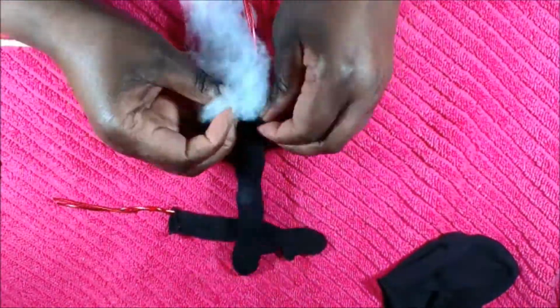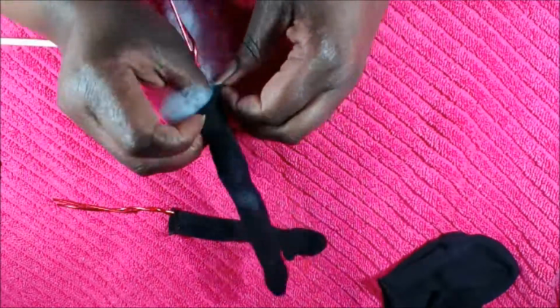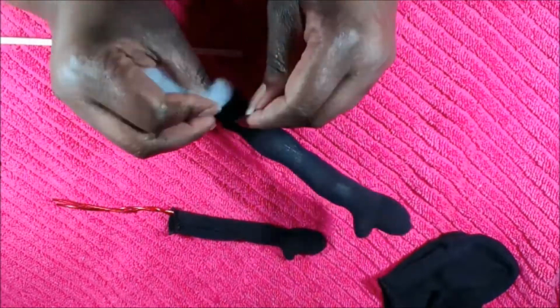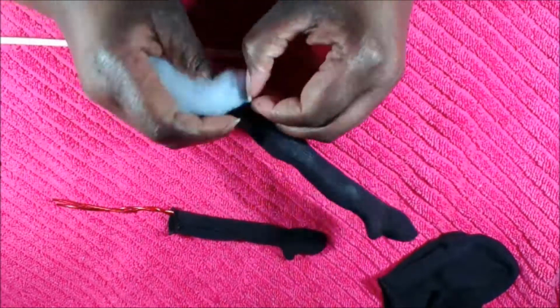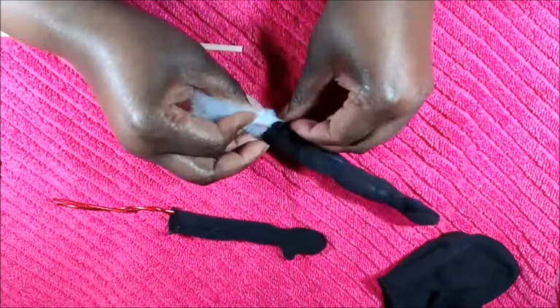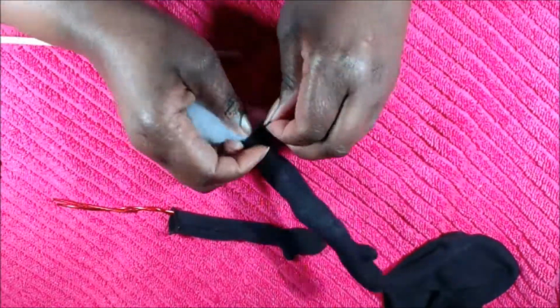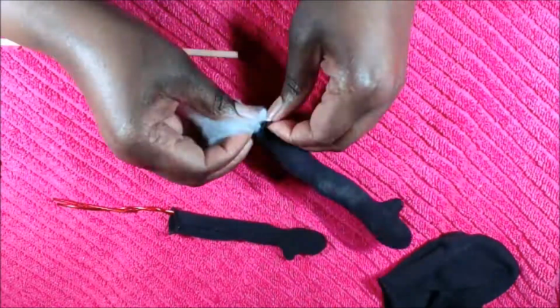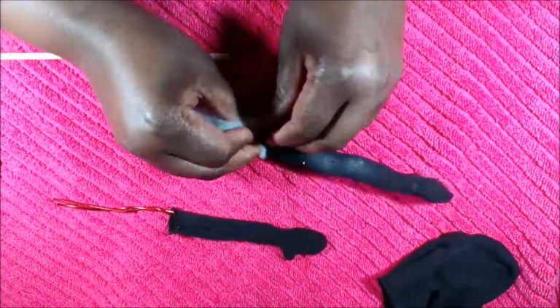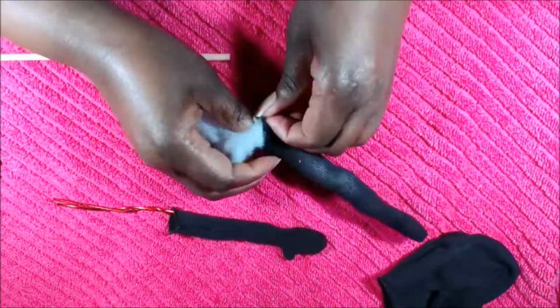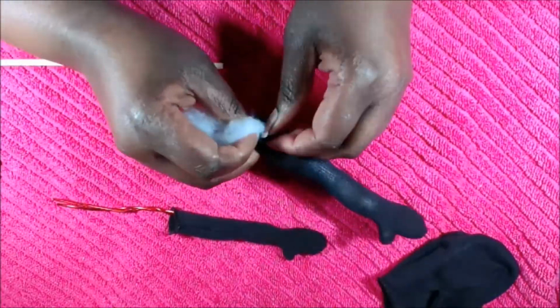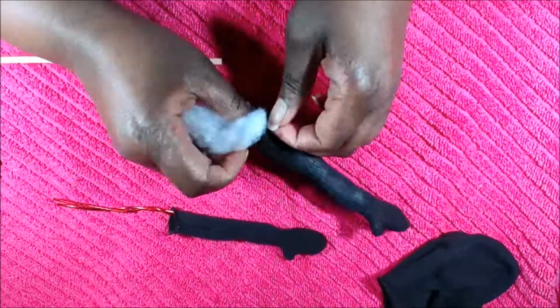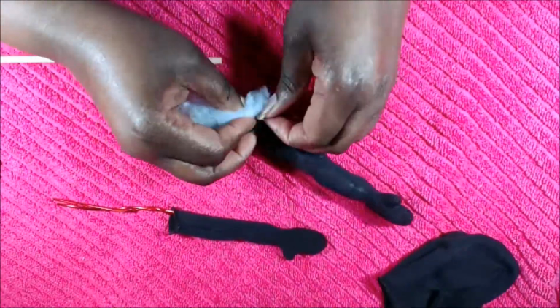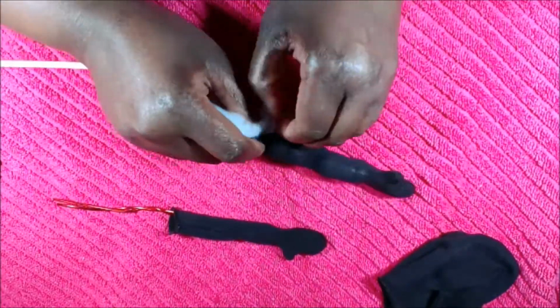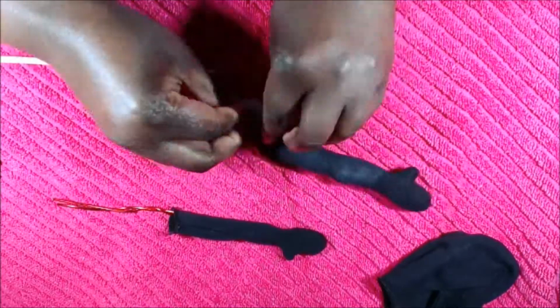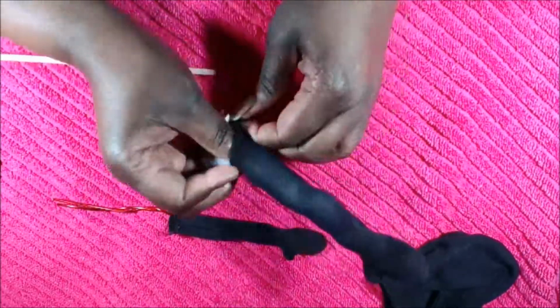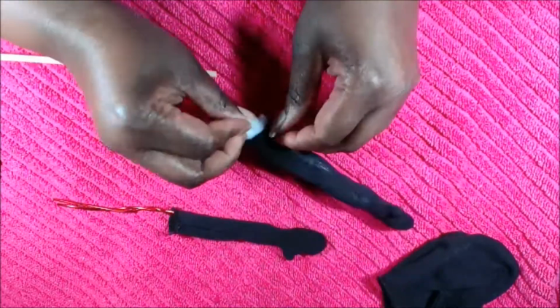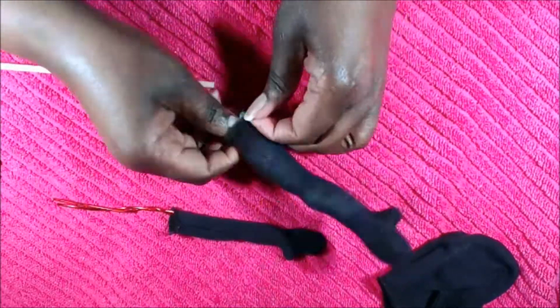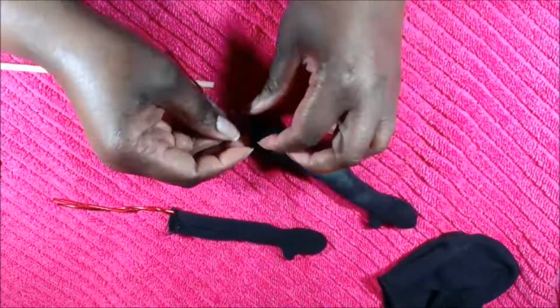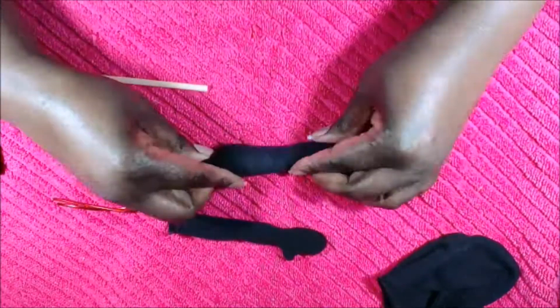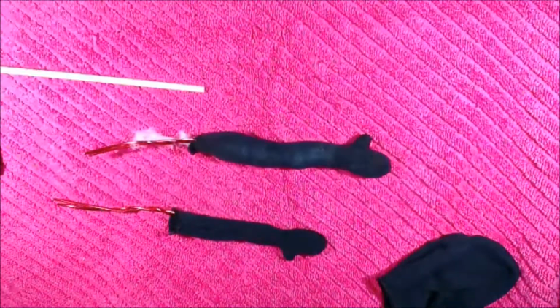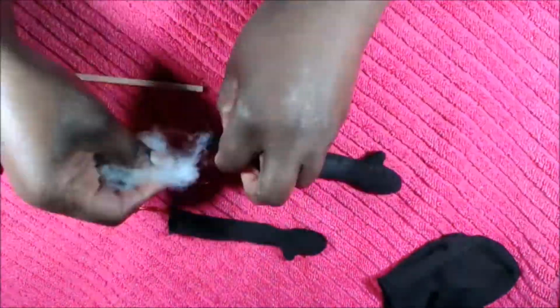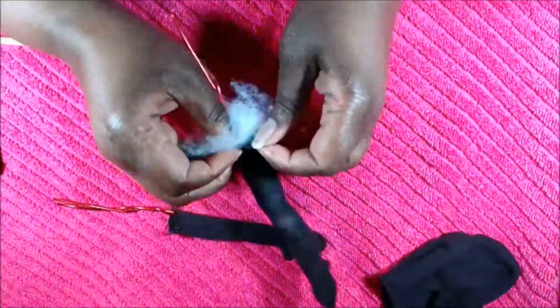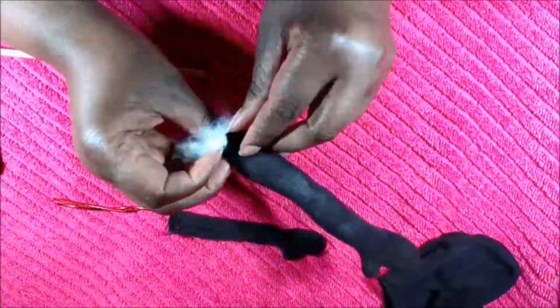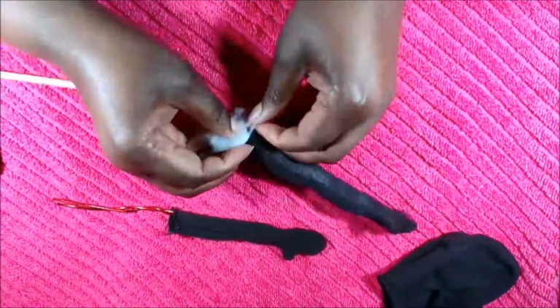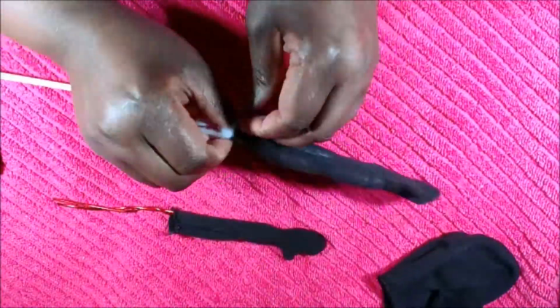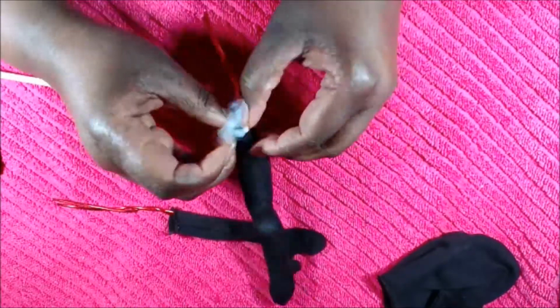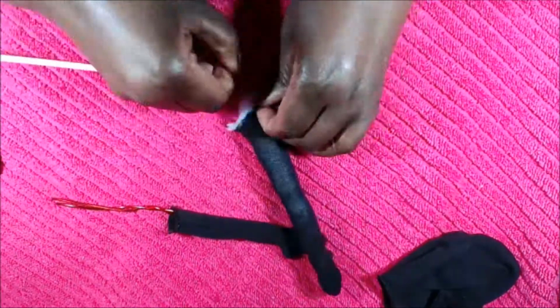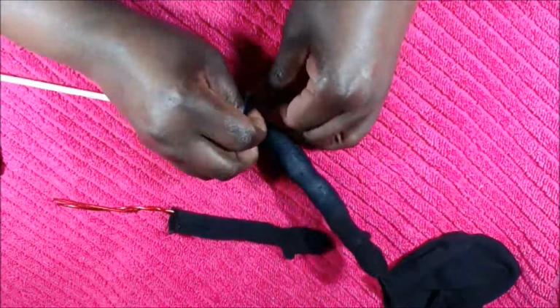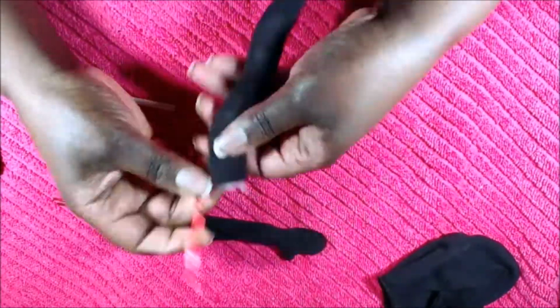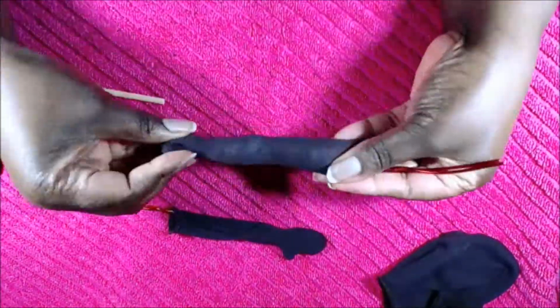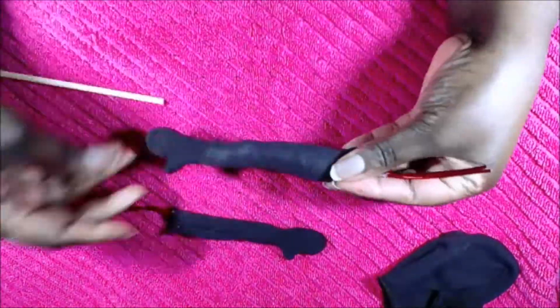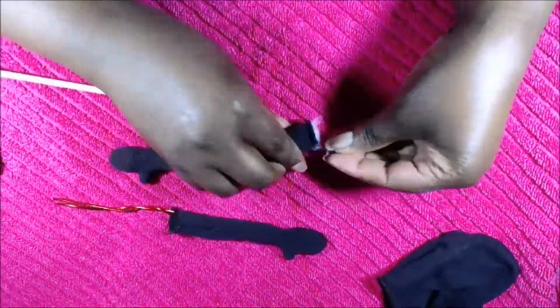This video has been sped up at least four or five times, so it looks like I'm just being really rough with the doll — but that's not true. So just be careful as you stuff the doll's arms.